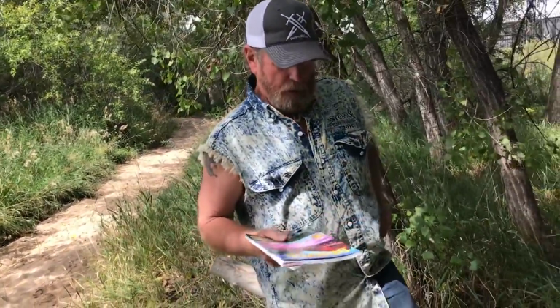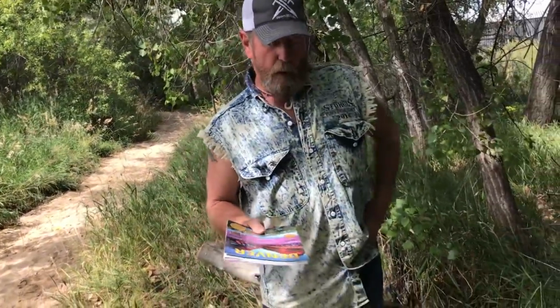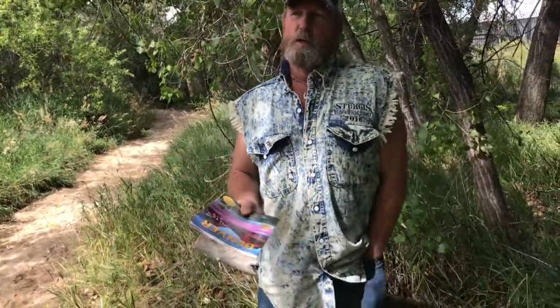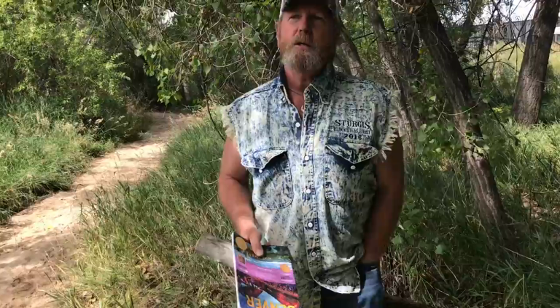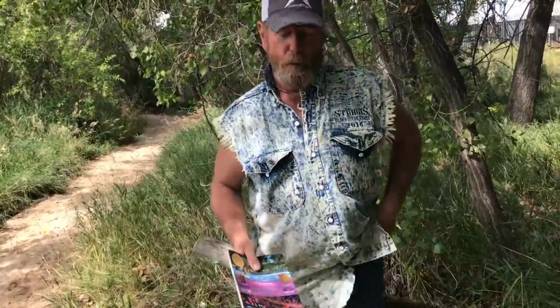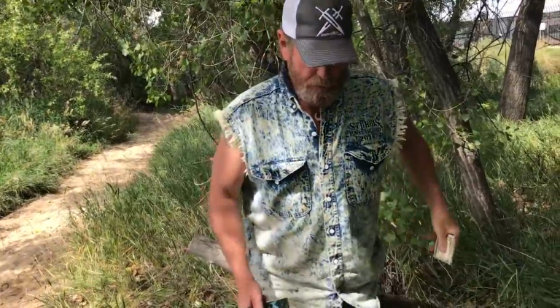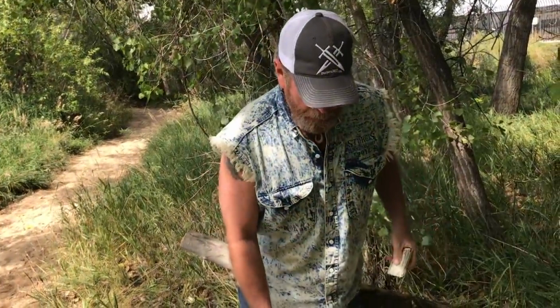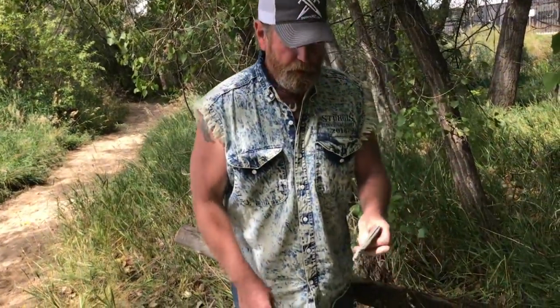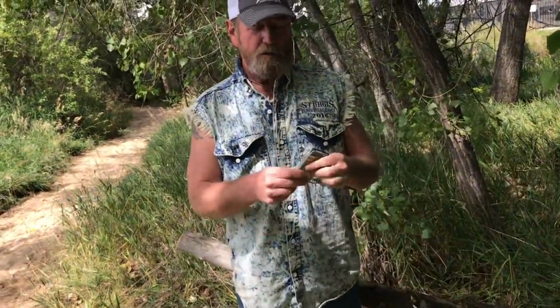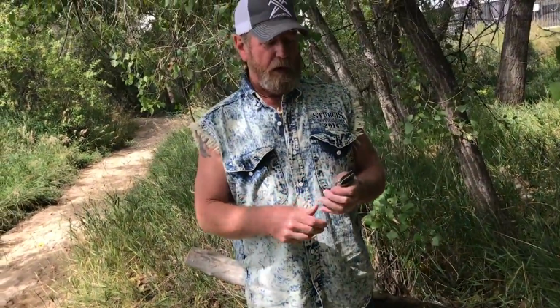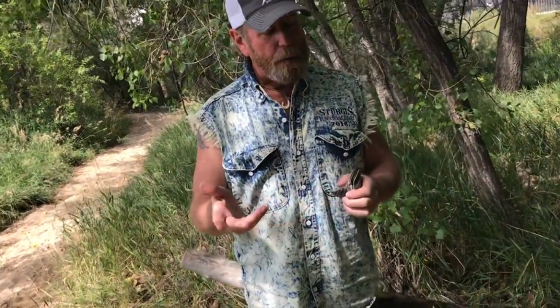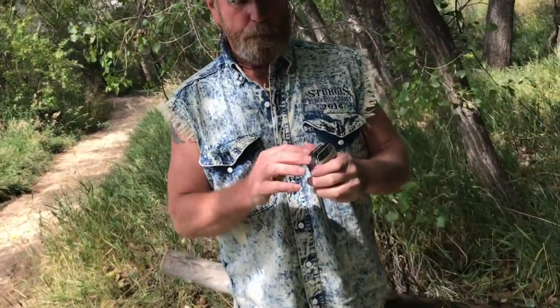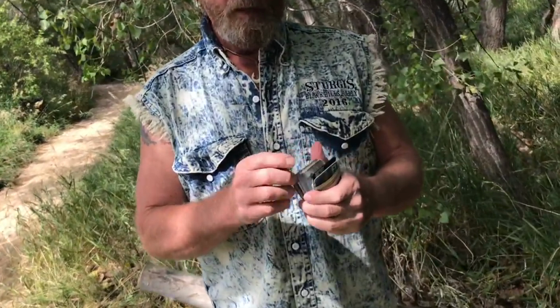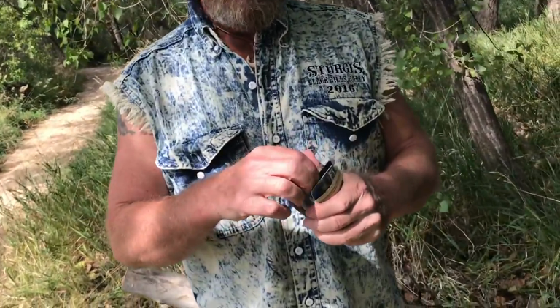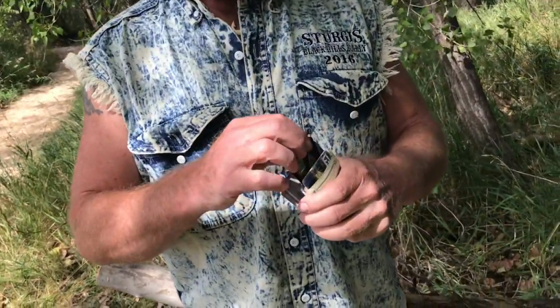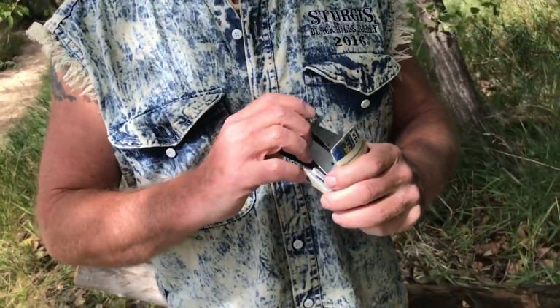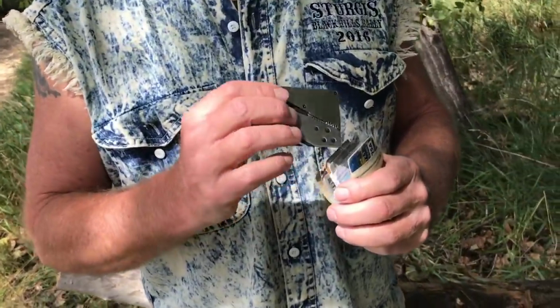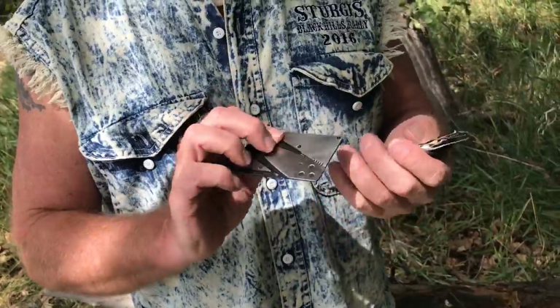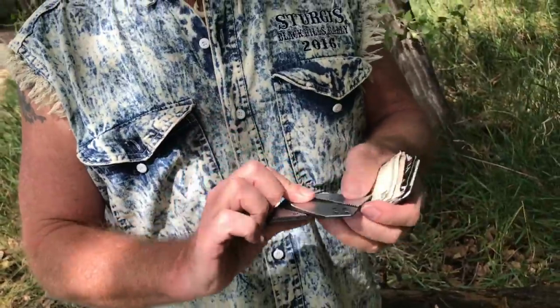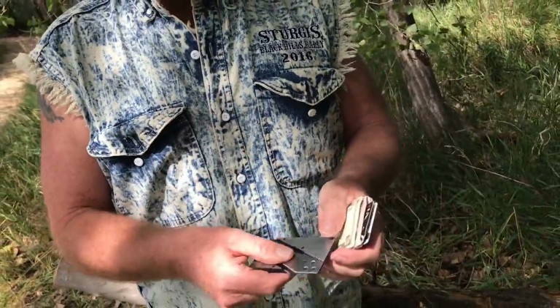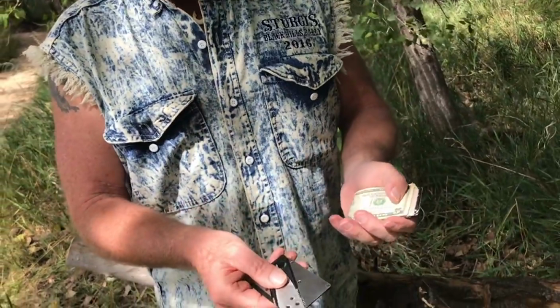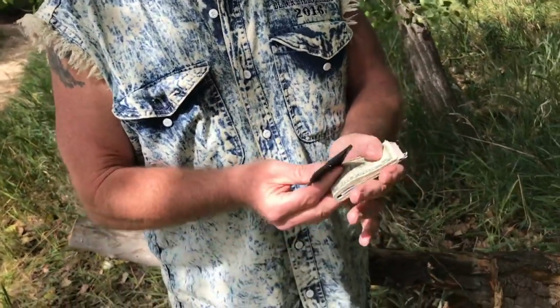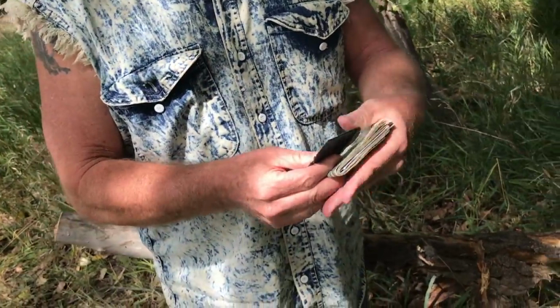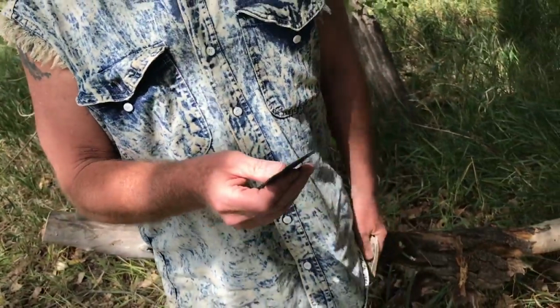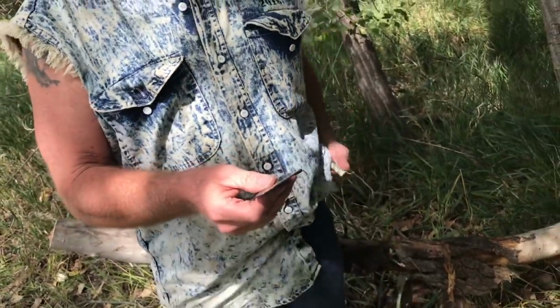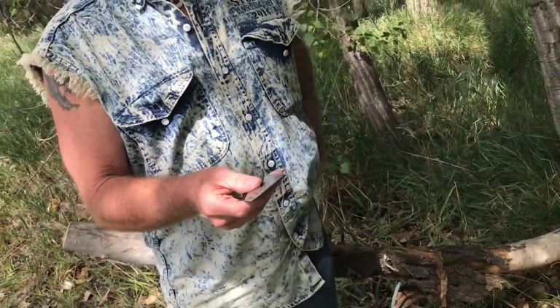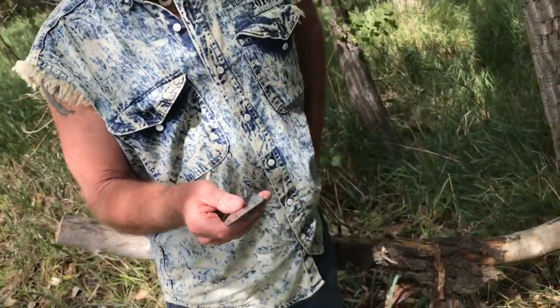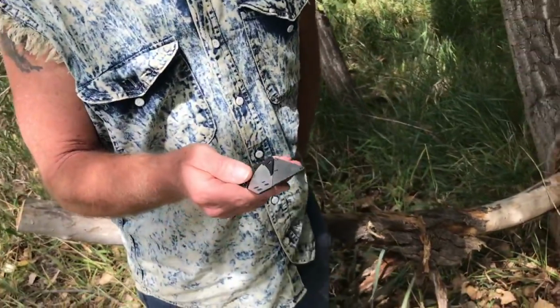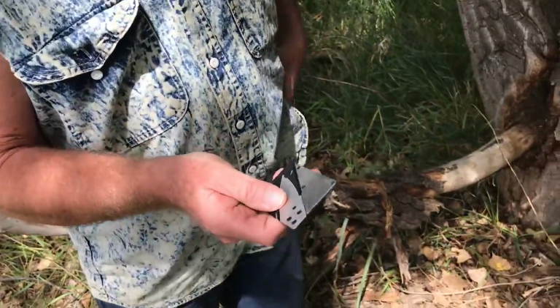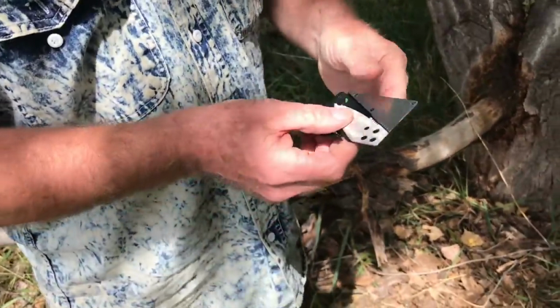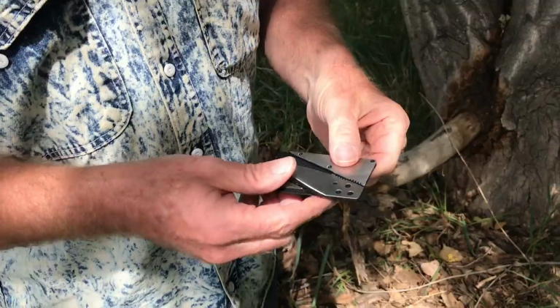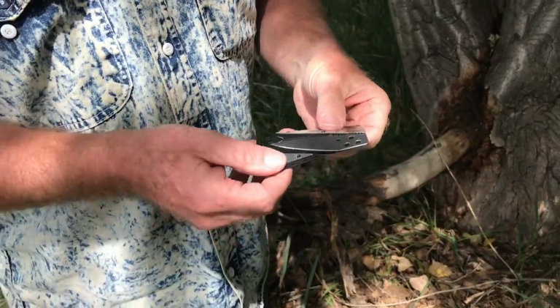So you know what? You just reach in your old rusty trusty pocket. You guys probably have a wallet — I don't. I don't carry a wallet. But I do have my stainless steel credit card knife that does go in a wallet.